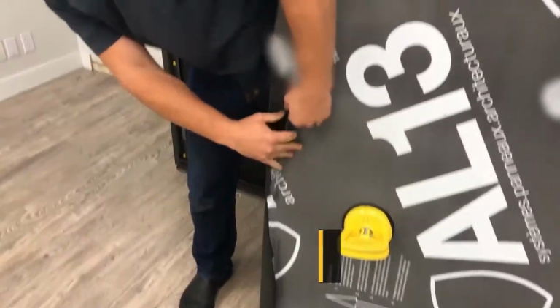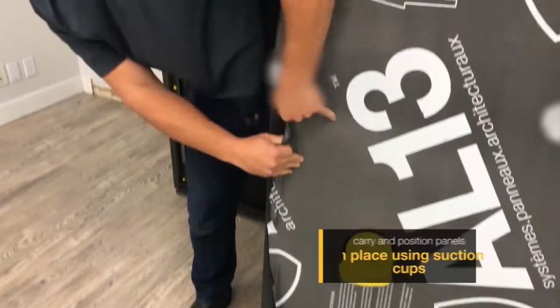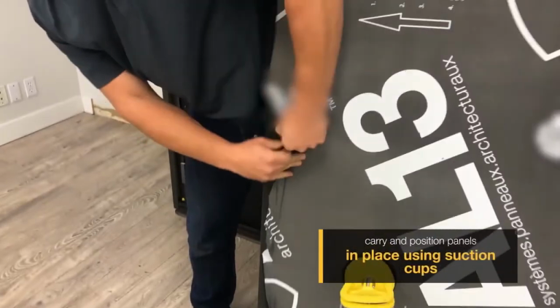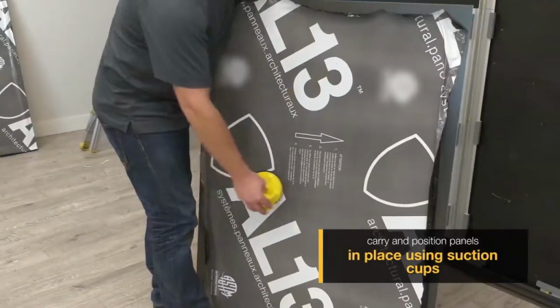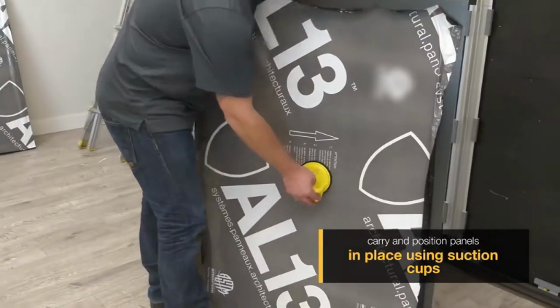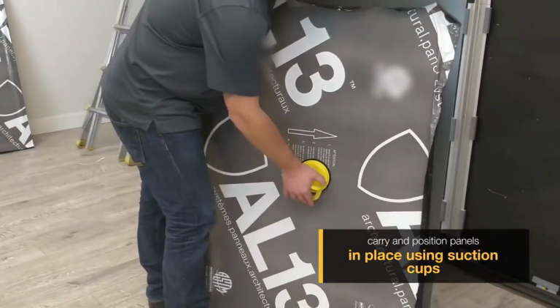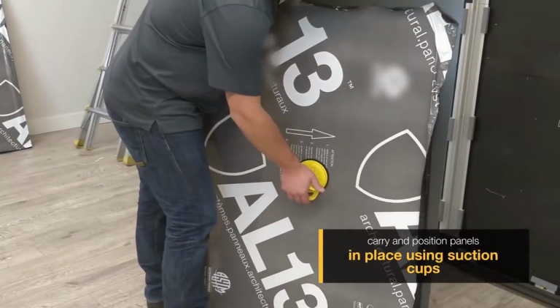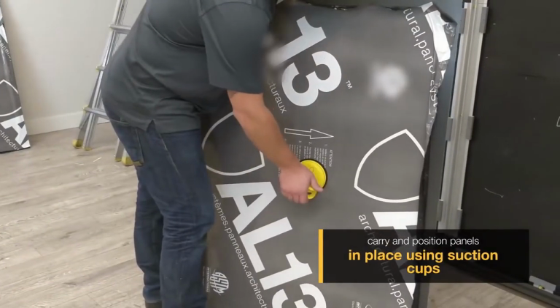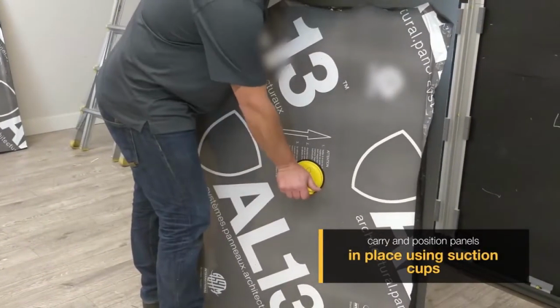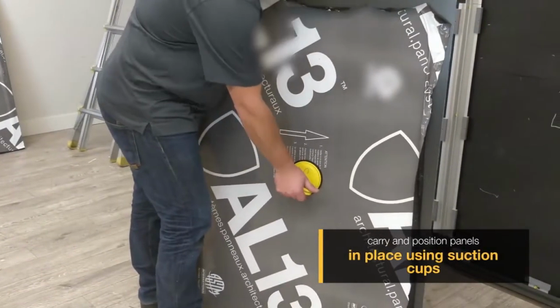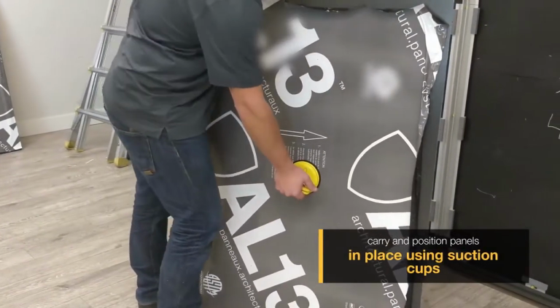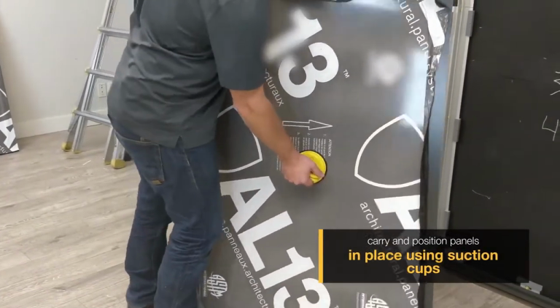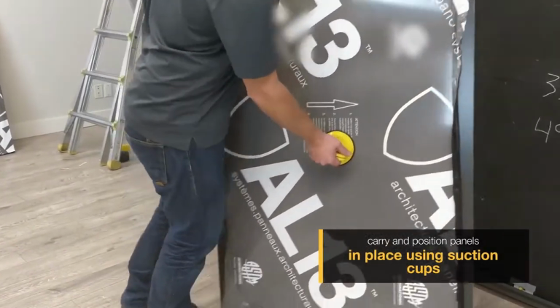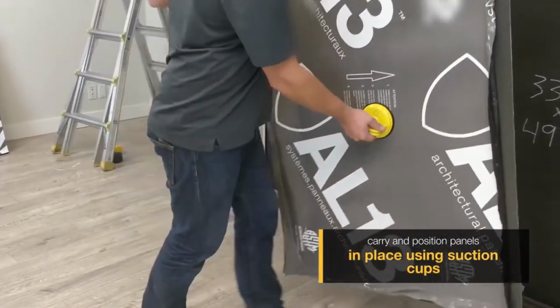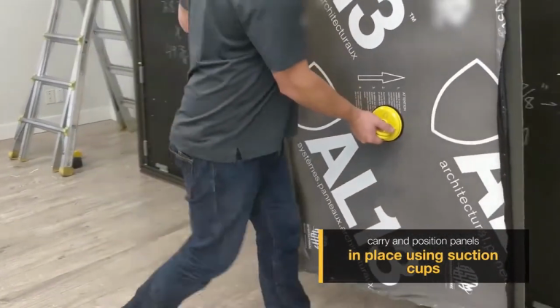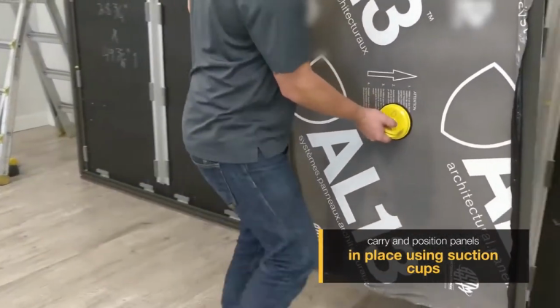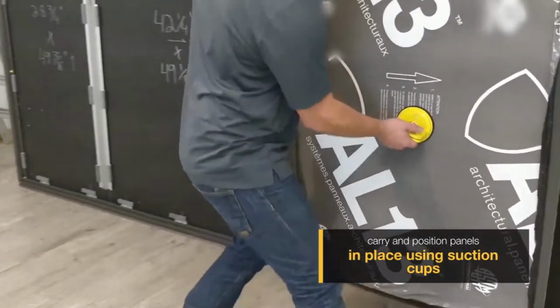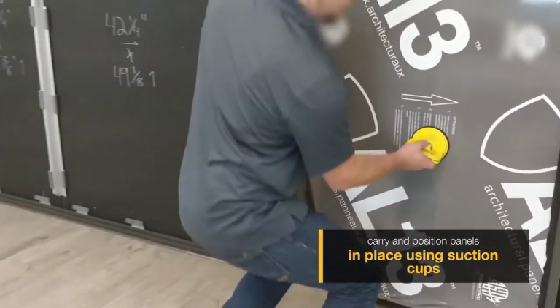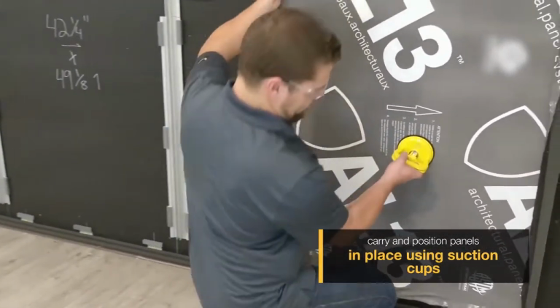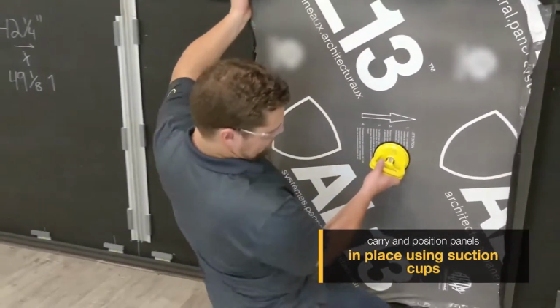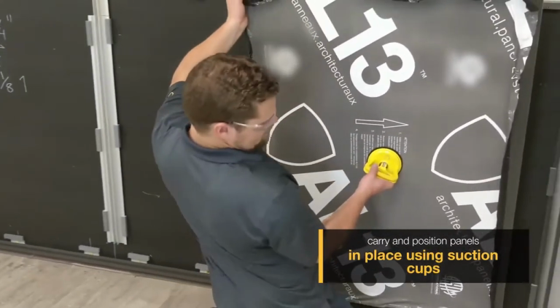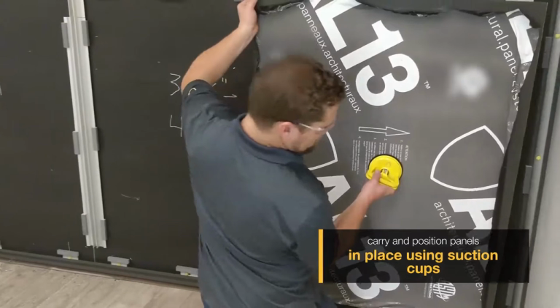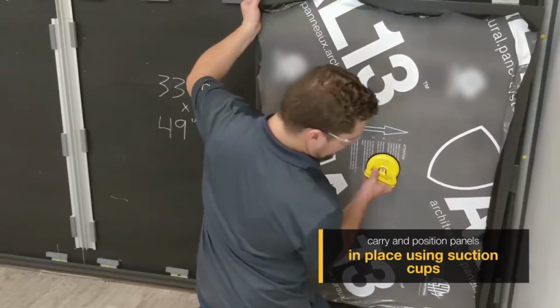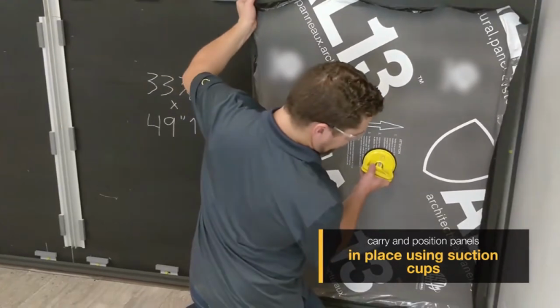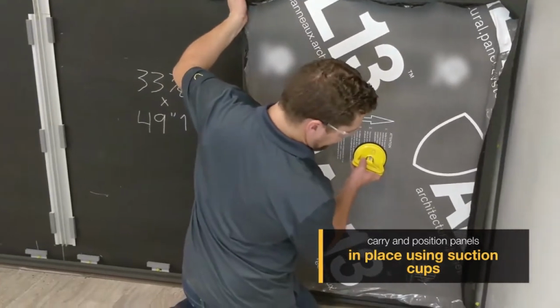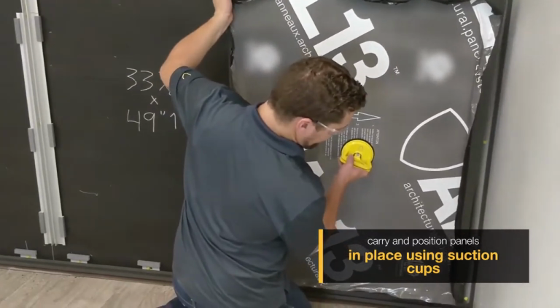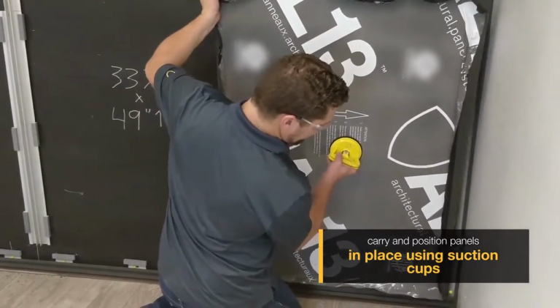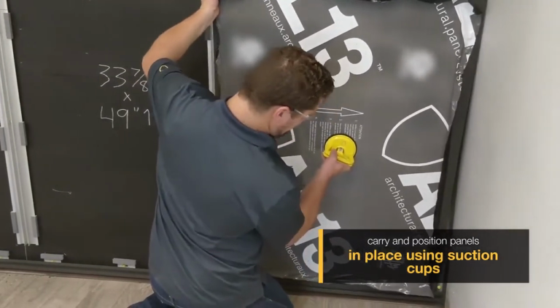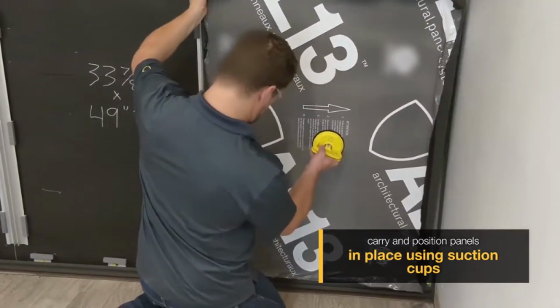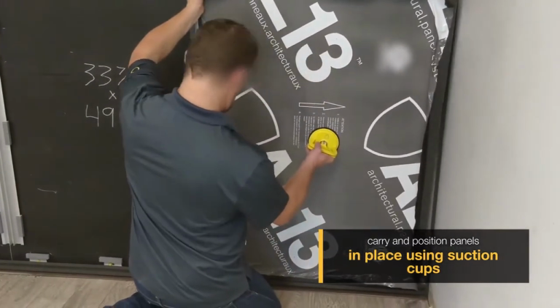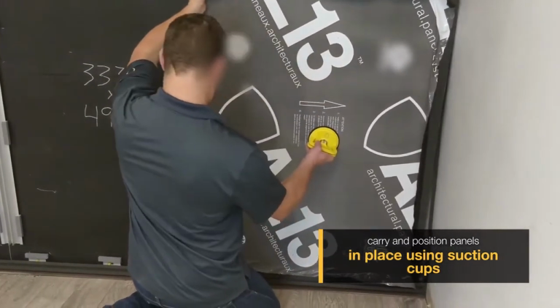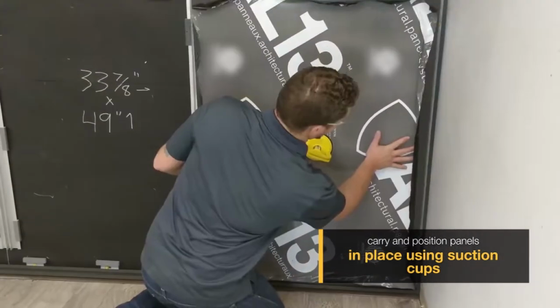Please be sure to use our AL-13 suction cups when picking up our panel. This will help ease of installation throughout the process.